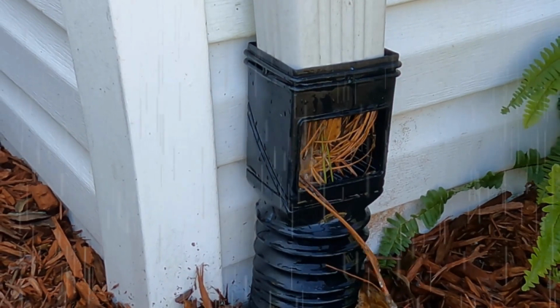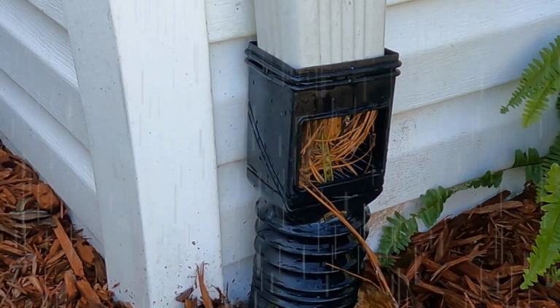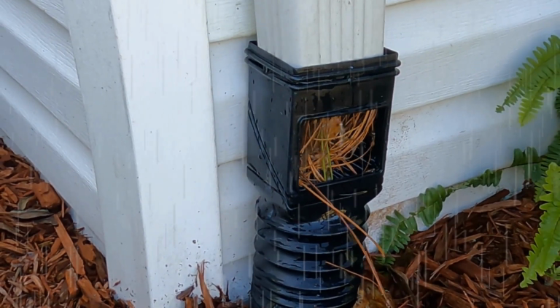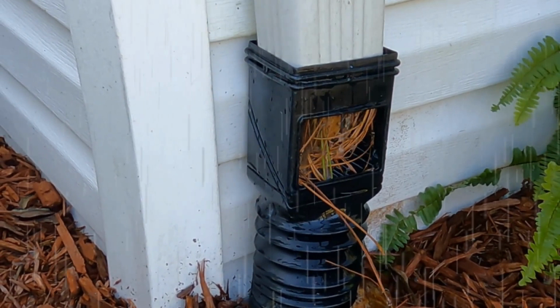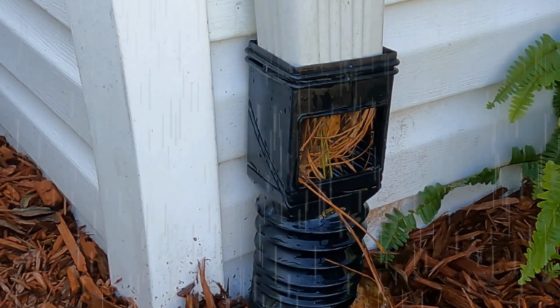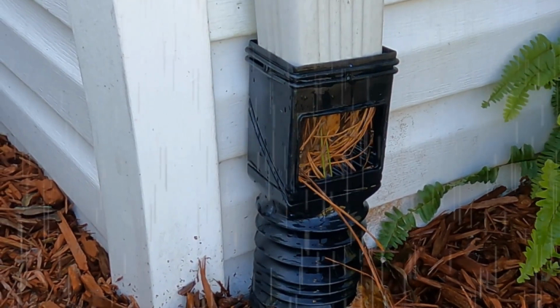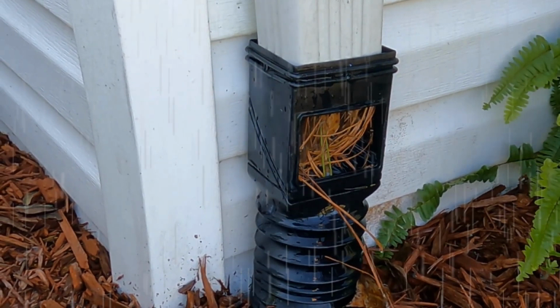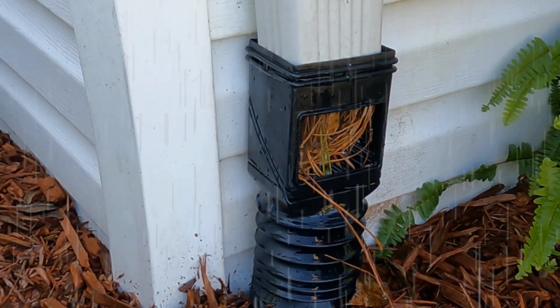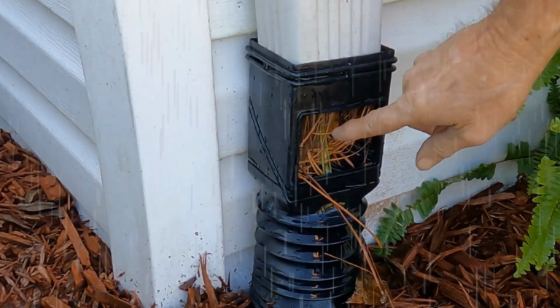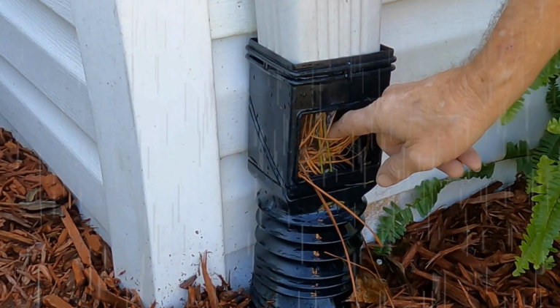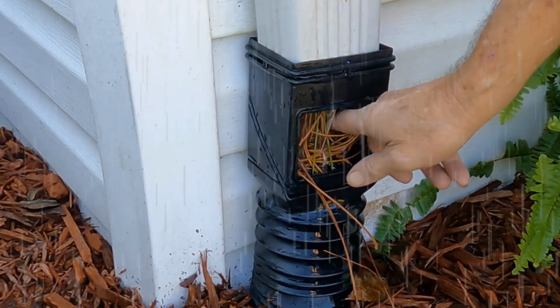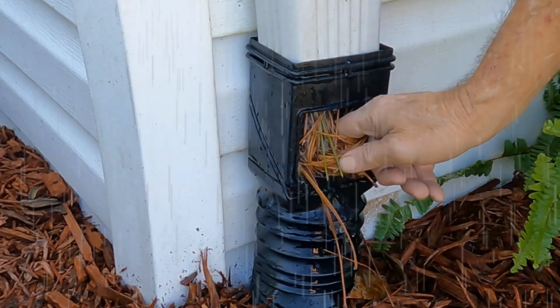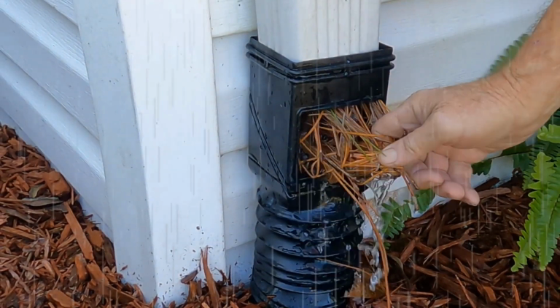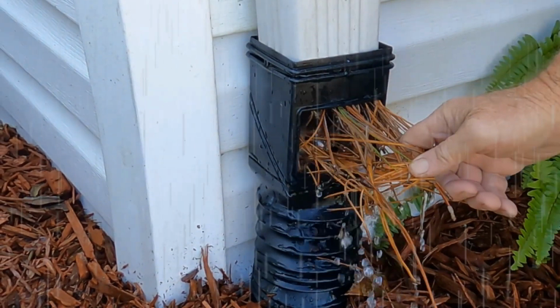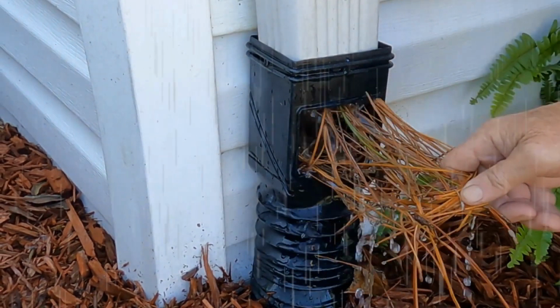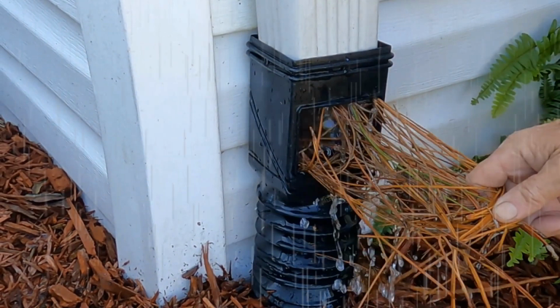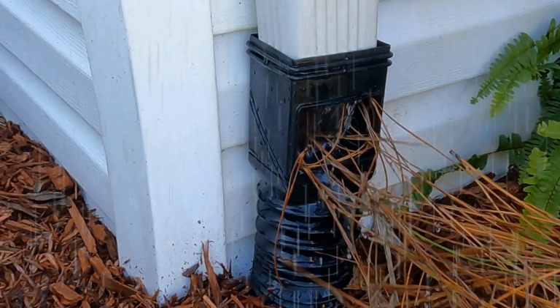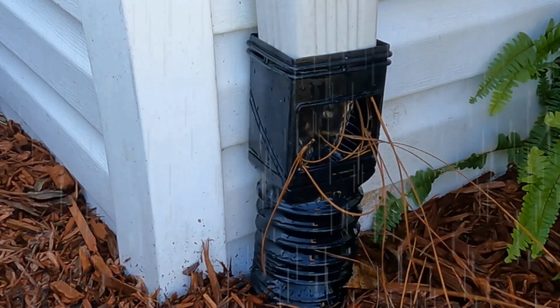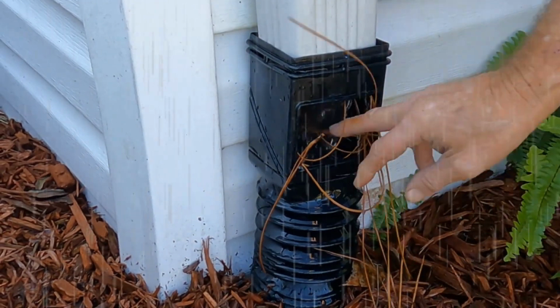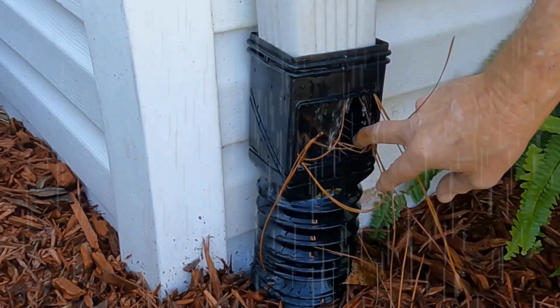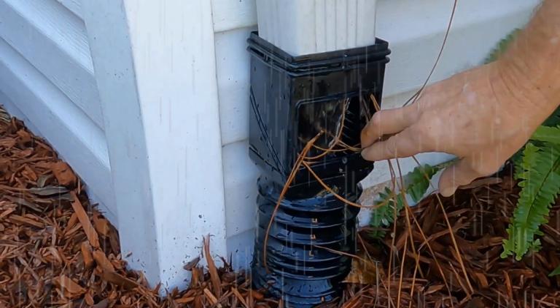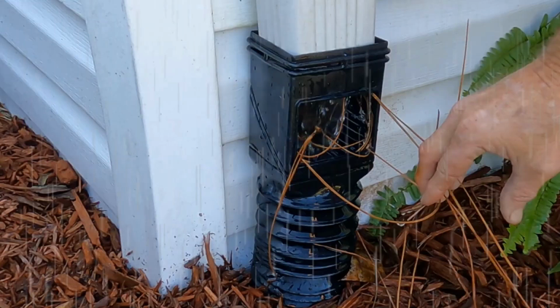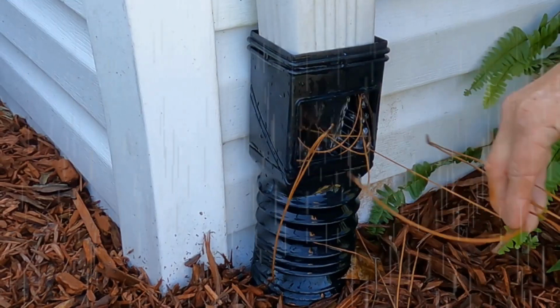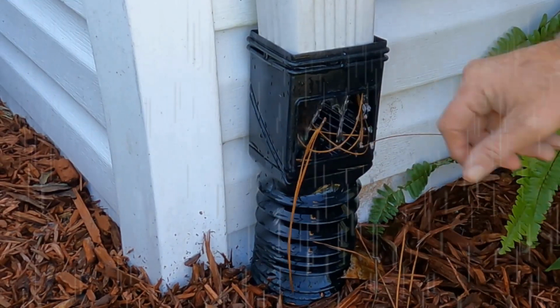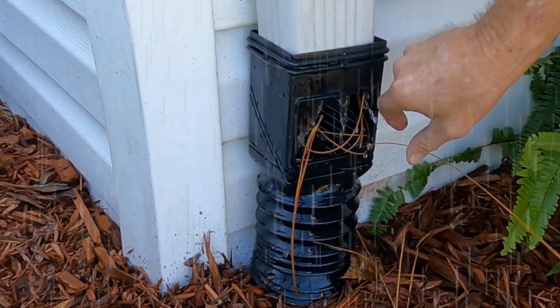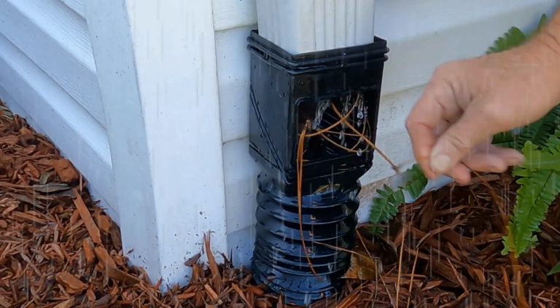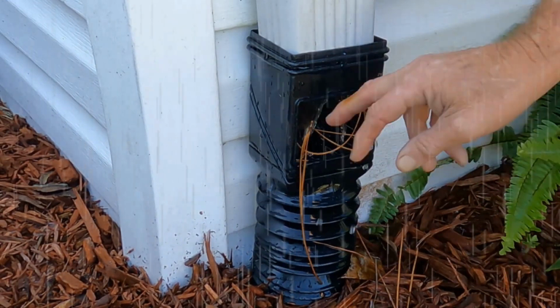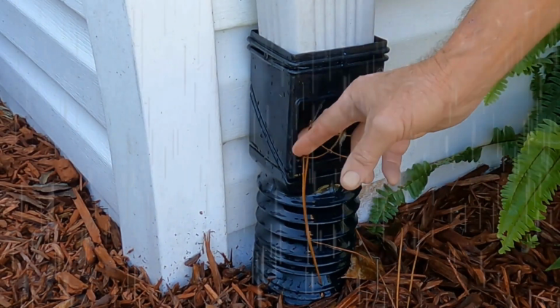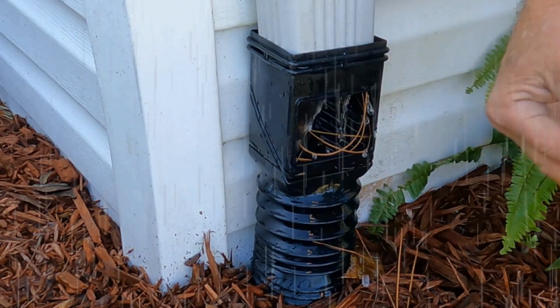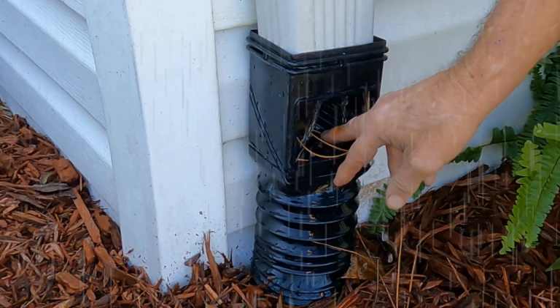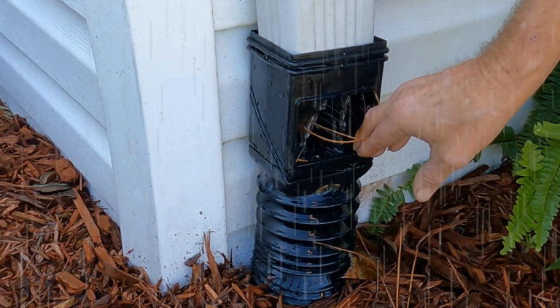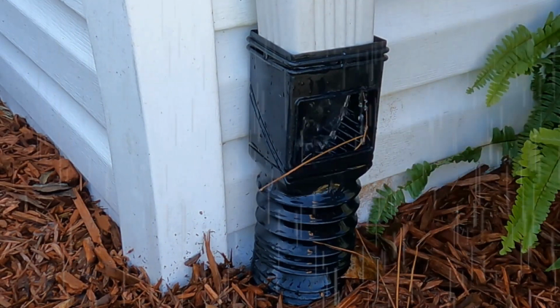It definitely stops the debris from getting down into your line, but look at how much water poured out and down along your basement or crawlspace wall. Now you've got to come out here and pull all of this out. Sometimes it's really hard to get pine straw out of a grate — and that's what you're doing.